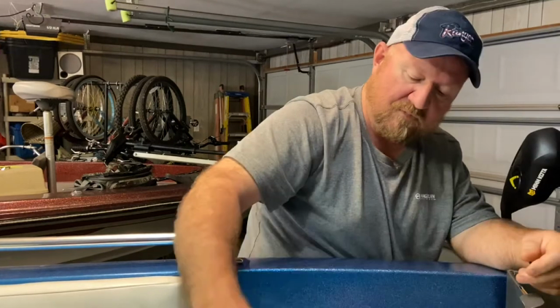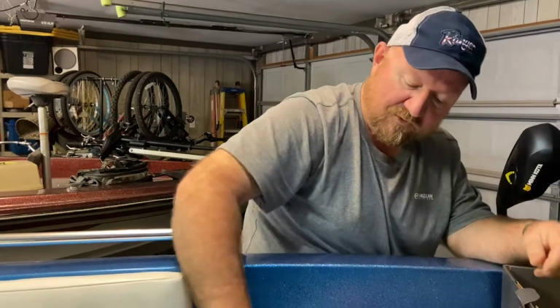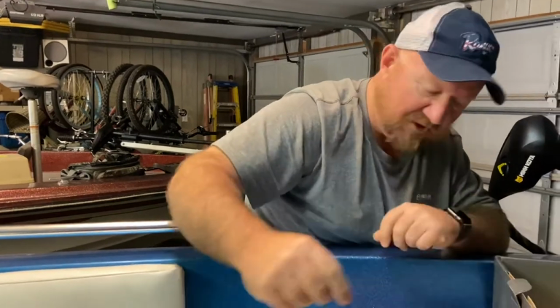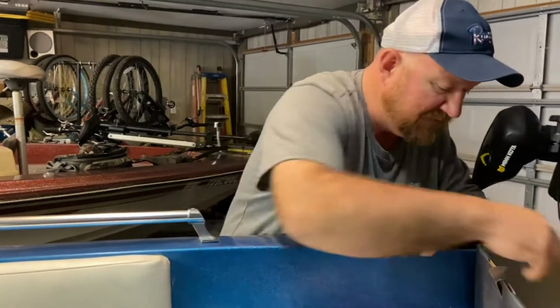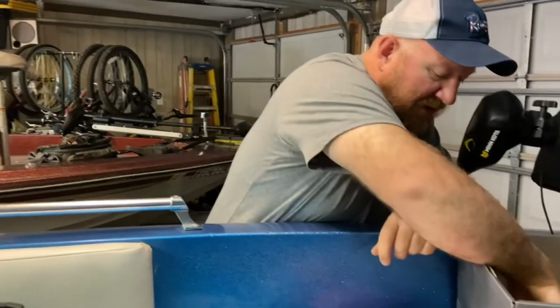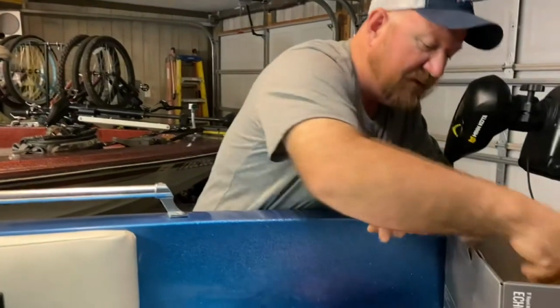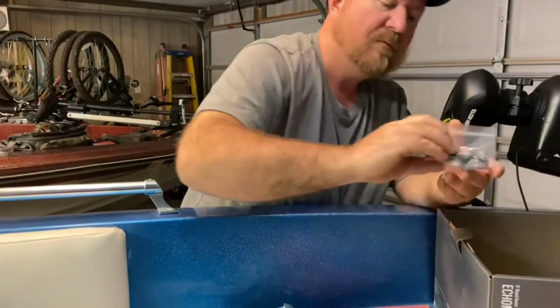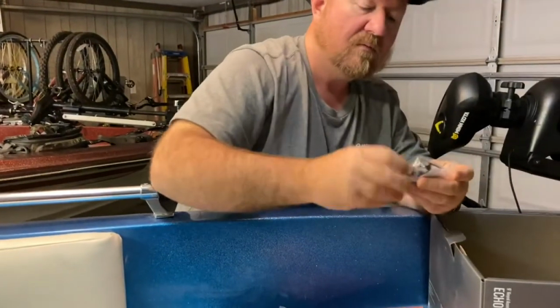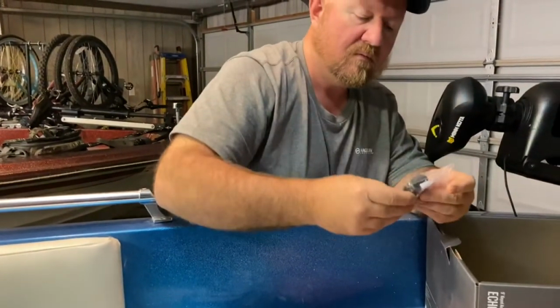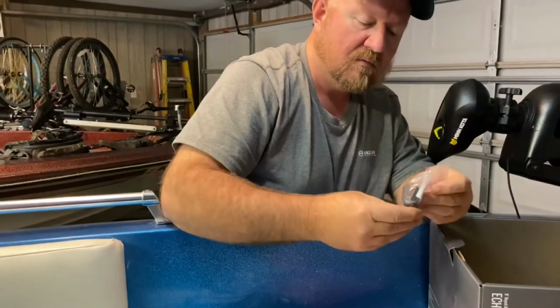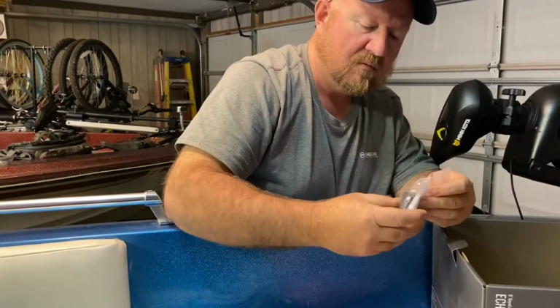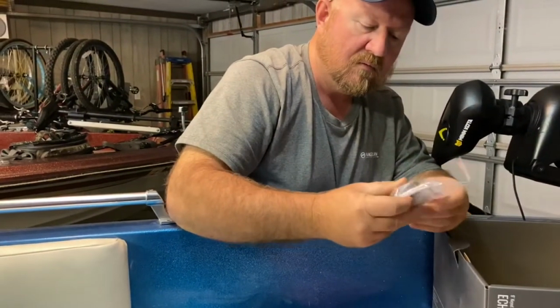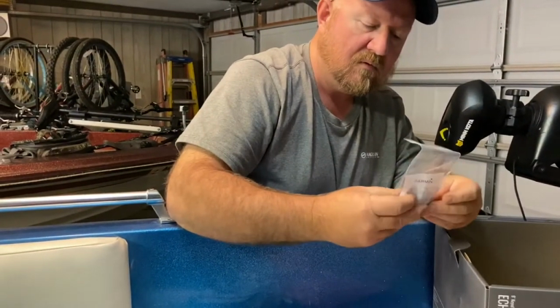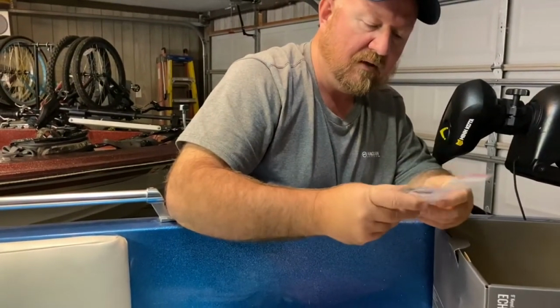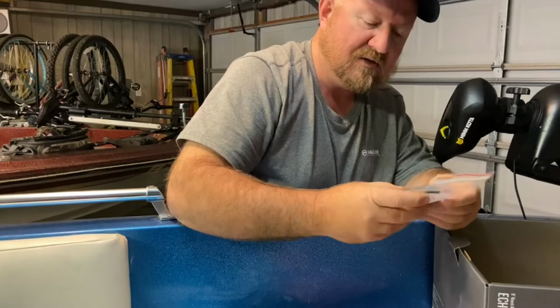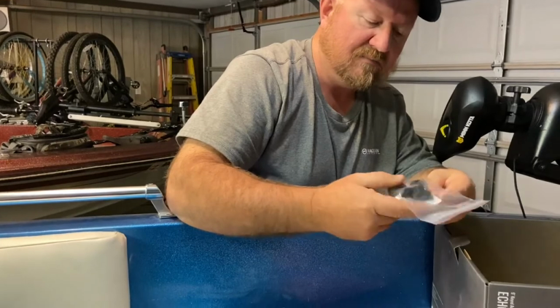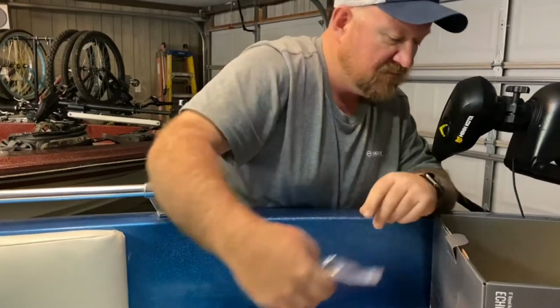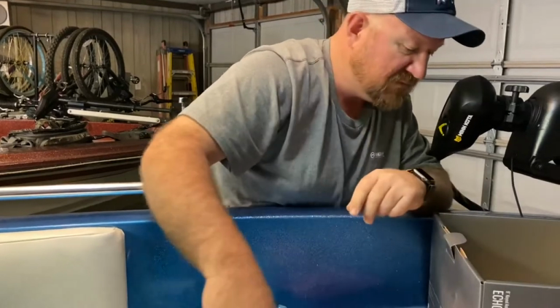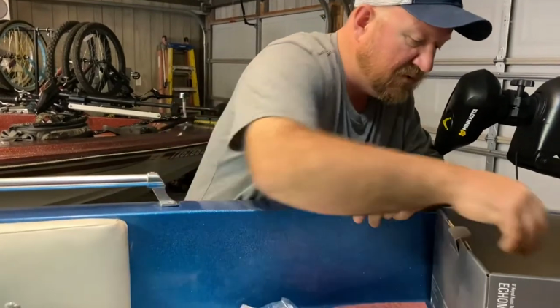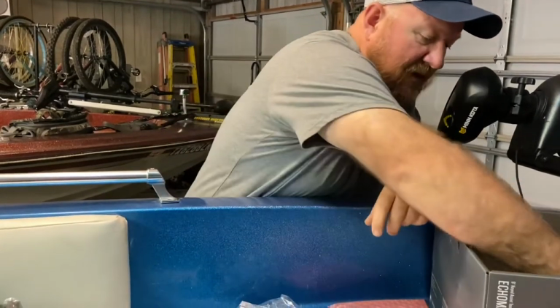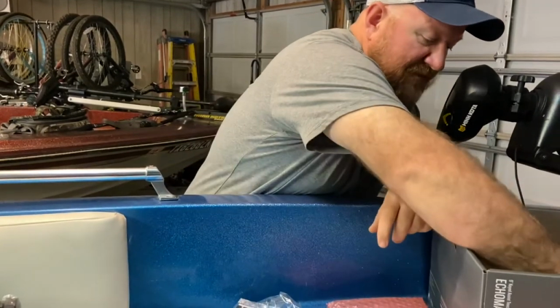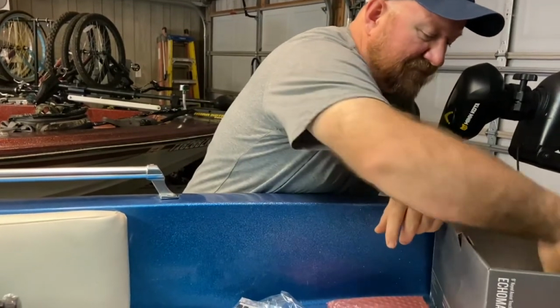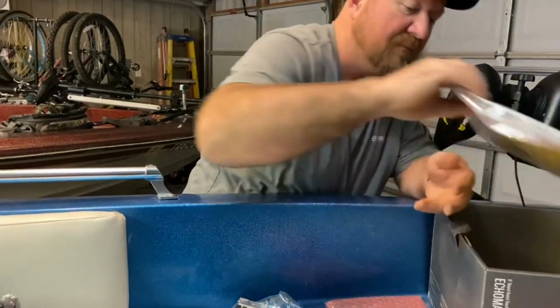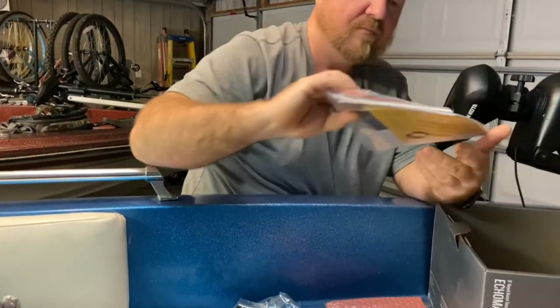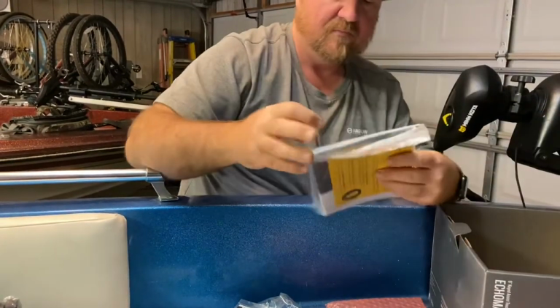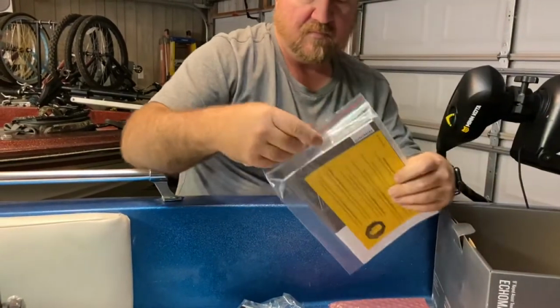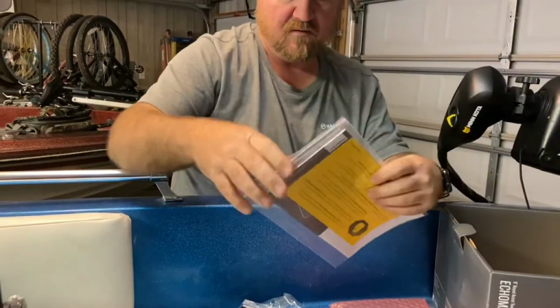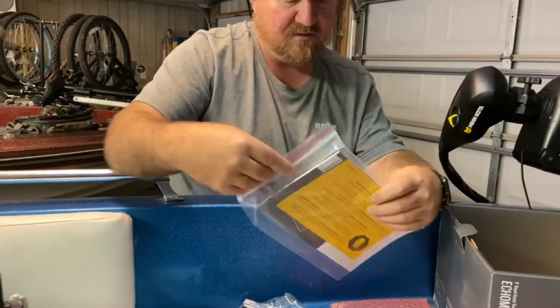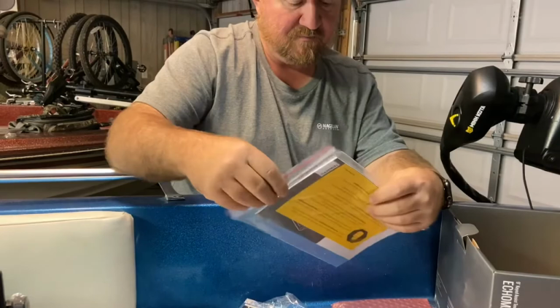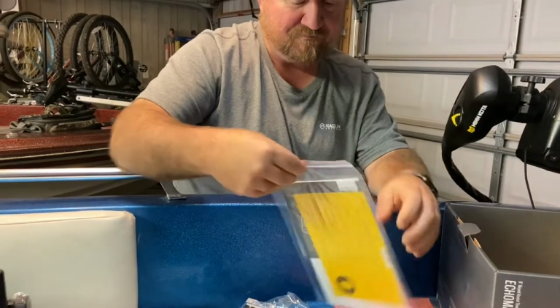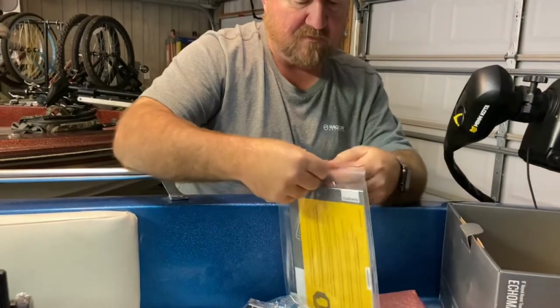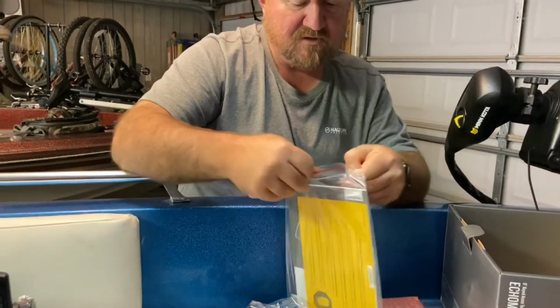Not sure what those are — we'll have to figure that out later. It looks like some cord stops and some instructions.